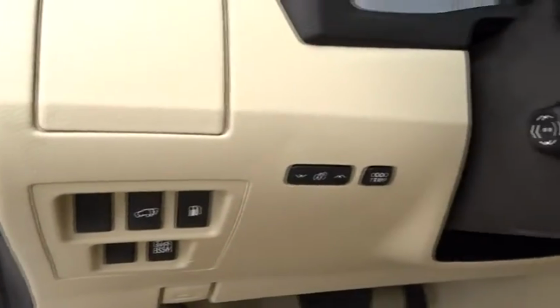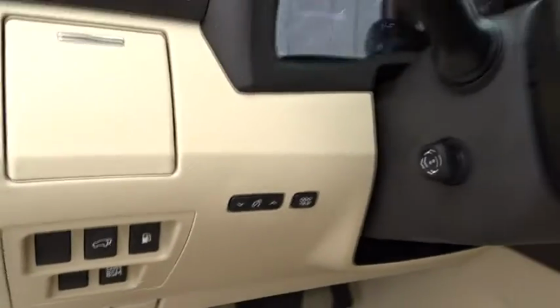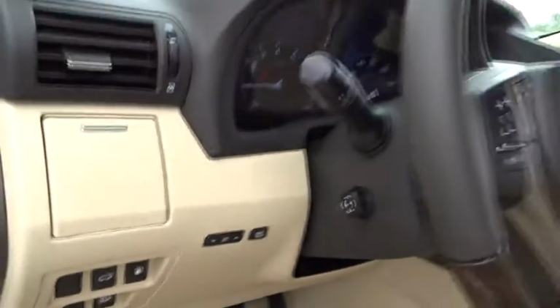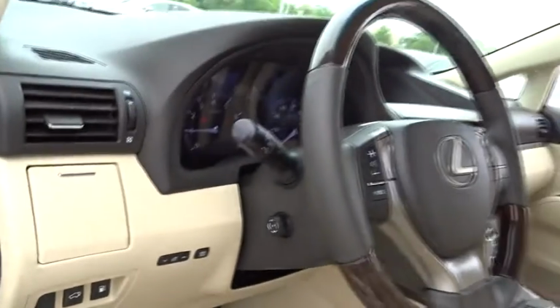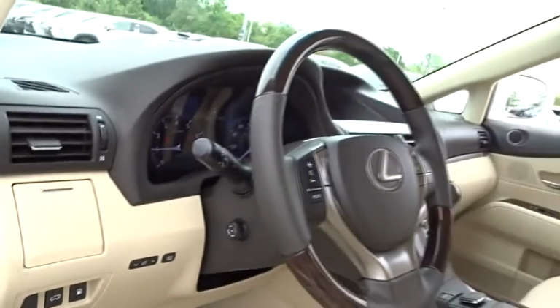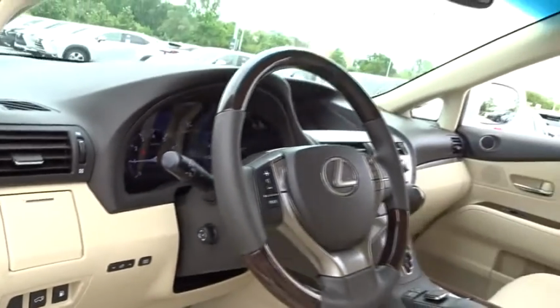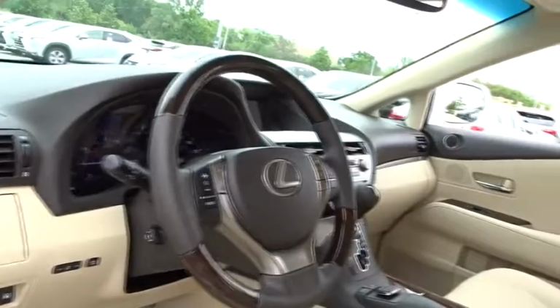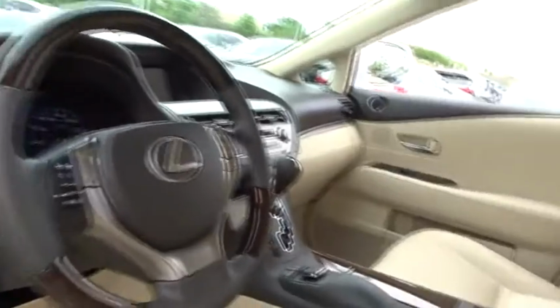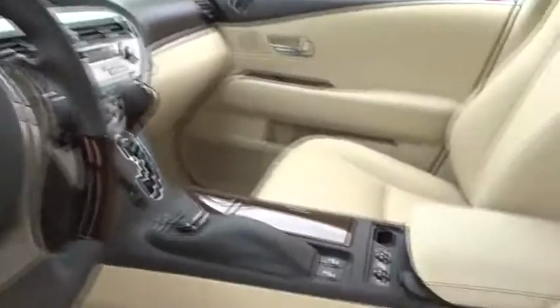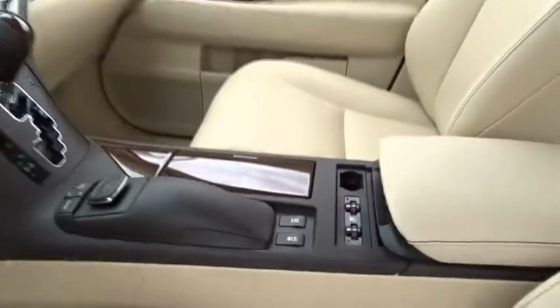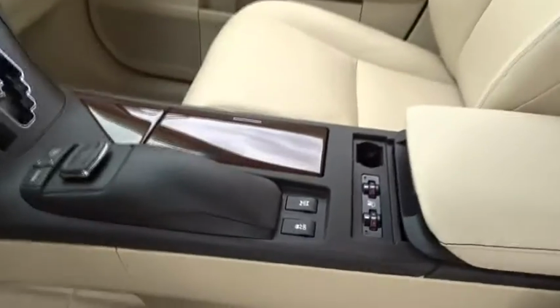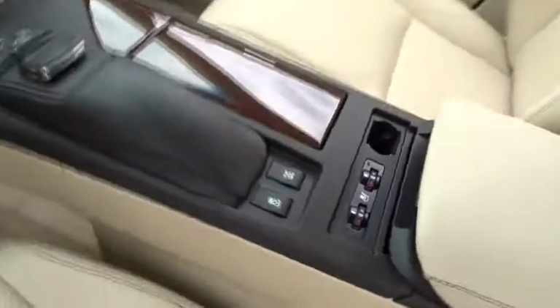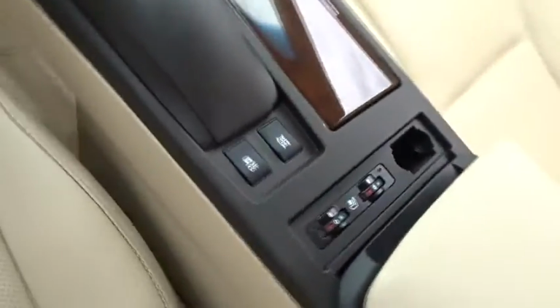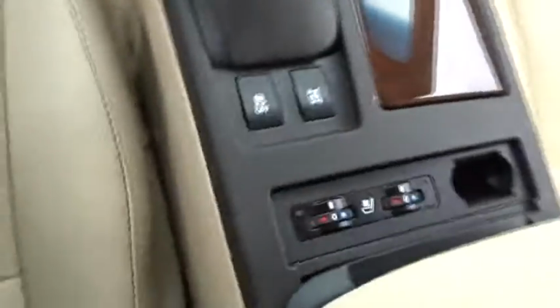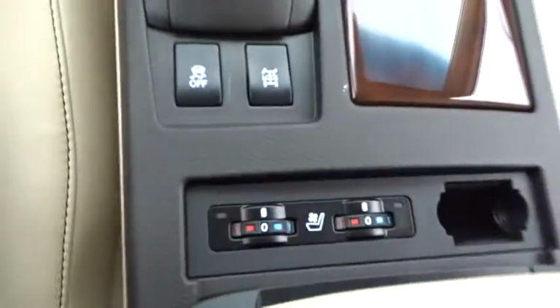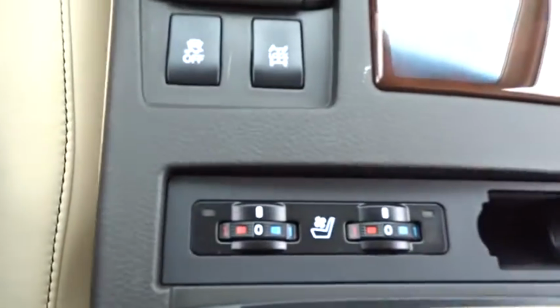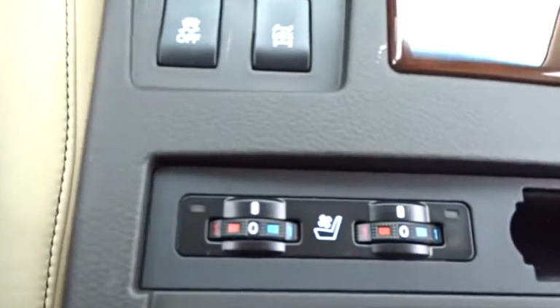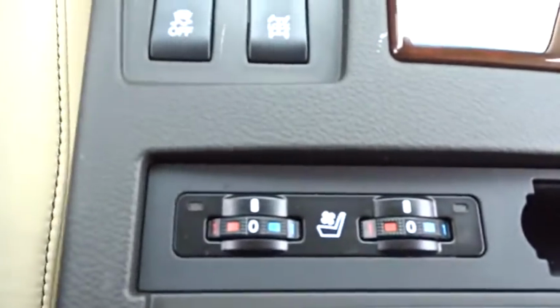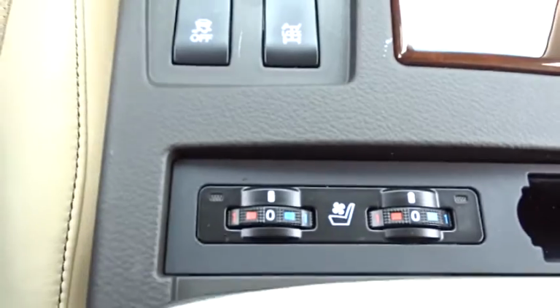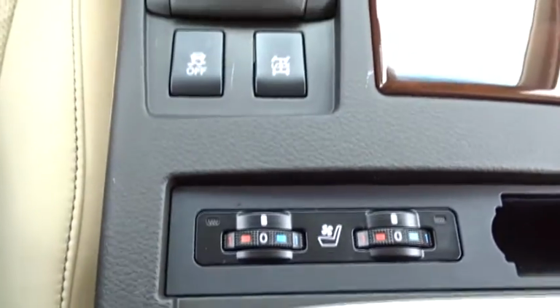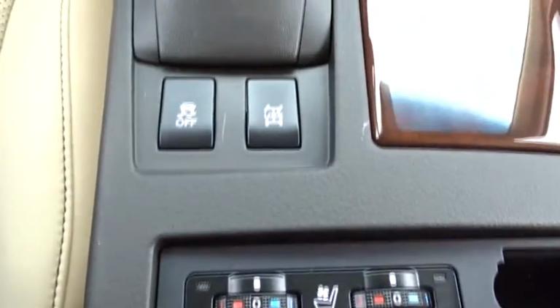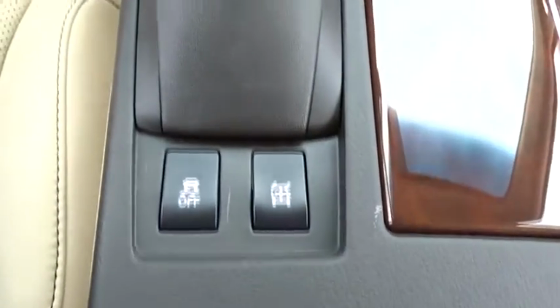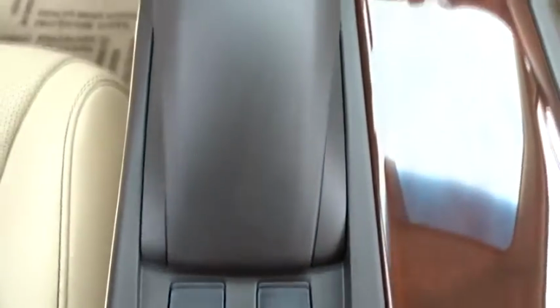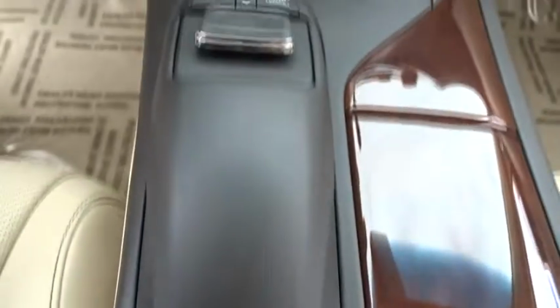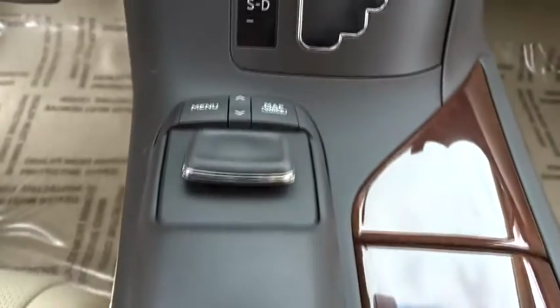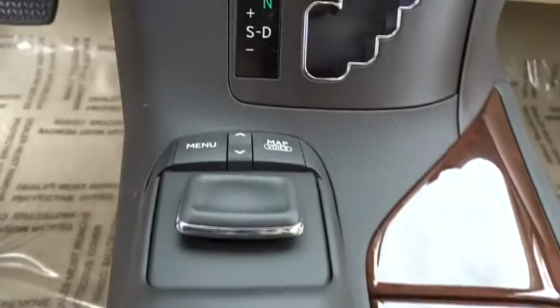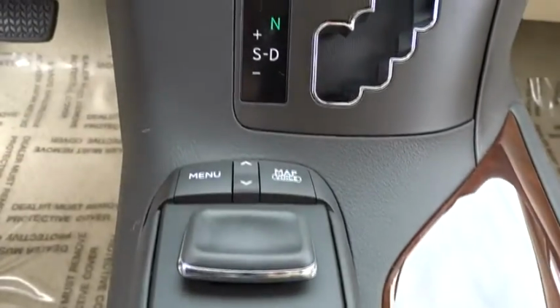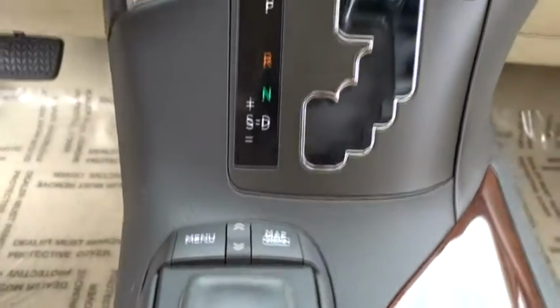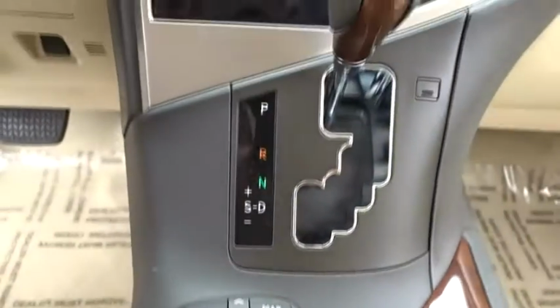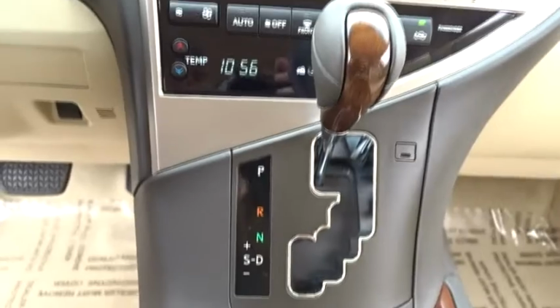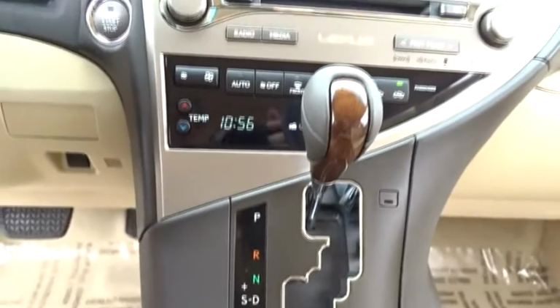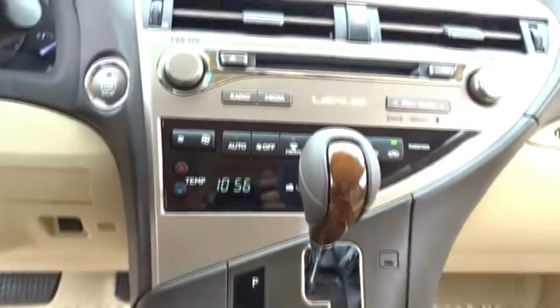Stability control, keyless entry, traction control, steering wheel audio controls, power liftgate, all-wheel drive, anti-lock braking system, power passenger seat, backup camera, Bluetooth, leather-wrapped steering wheel, adjustable steering wheel.